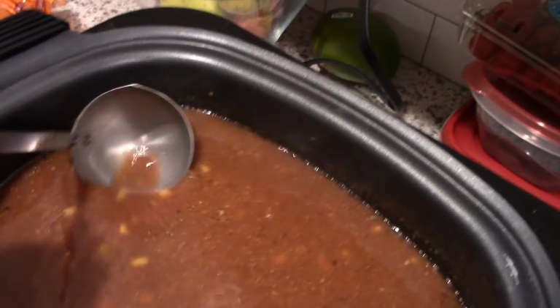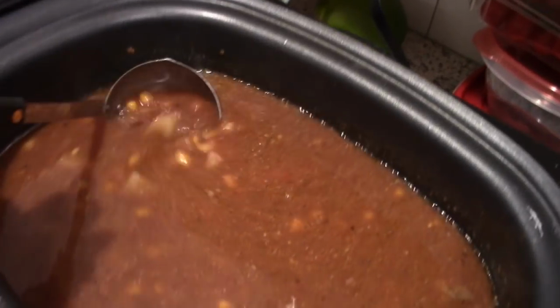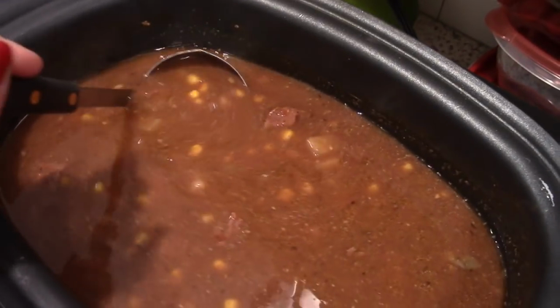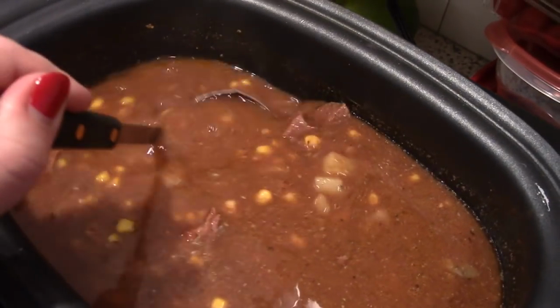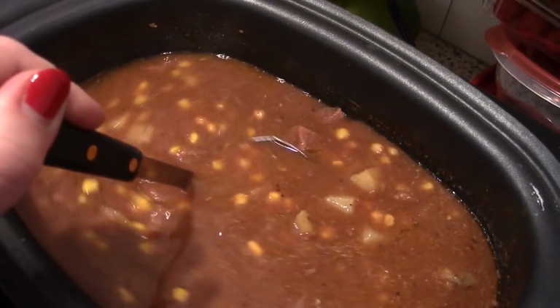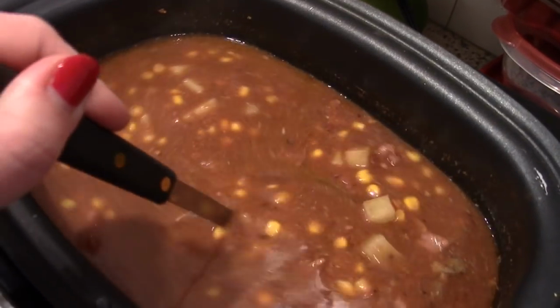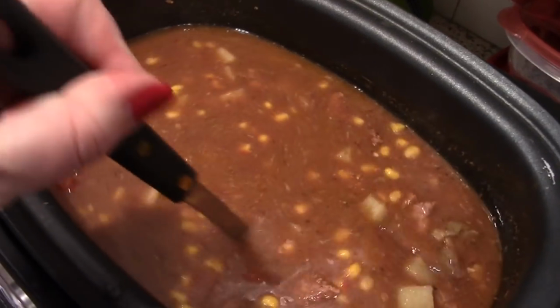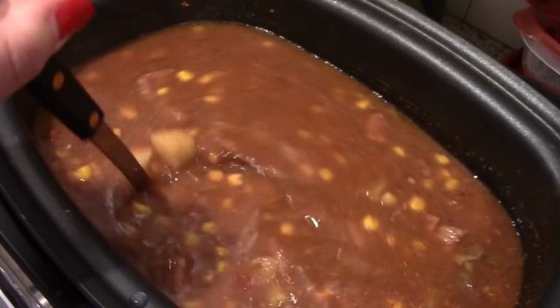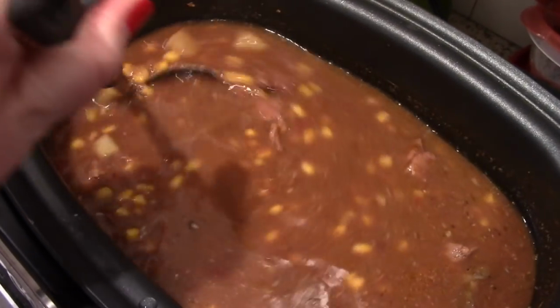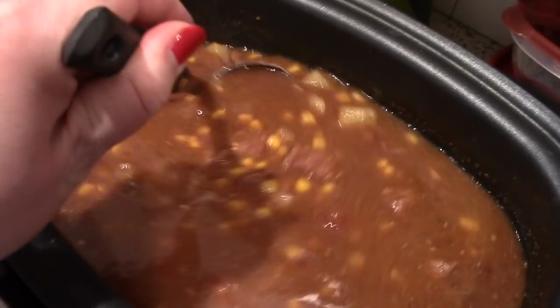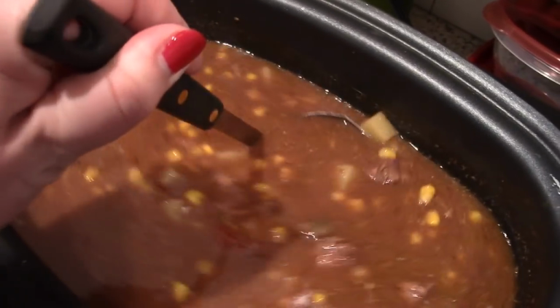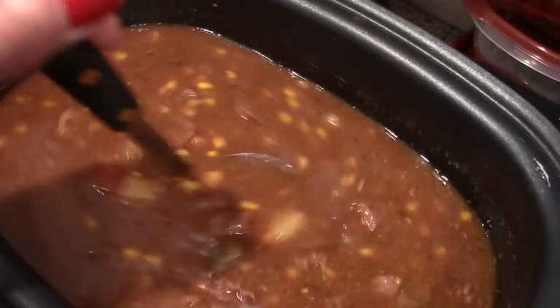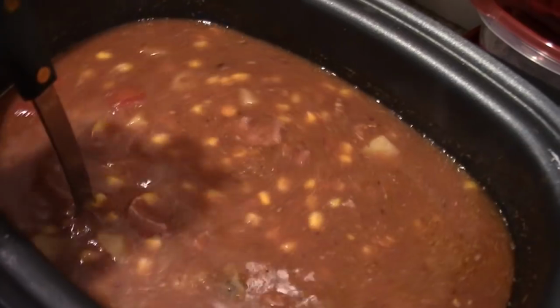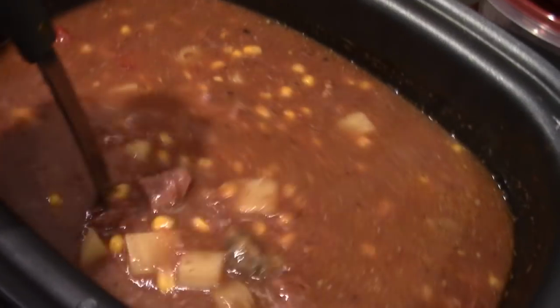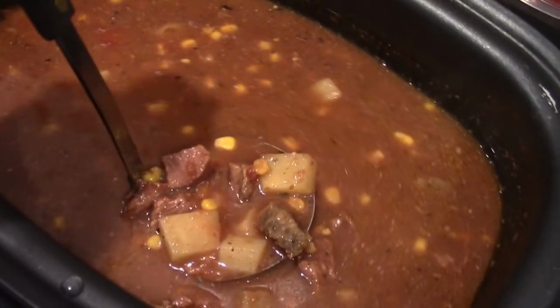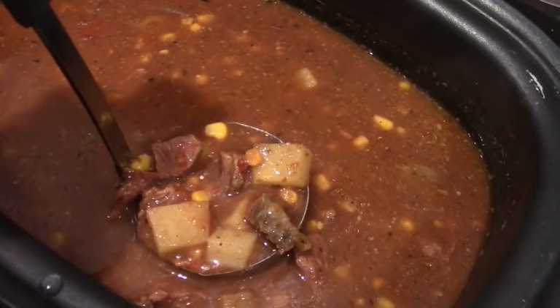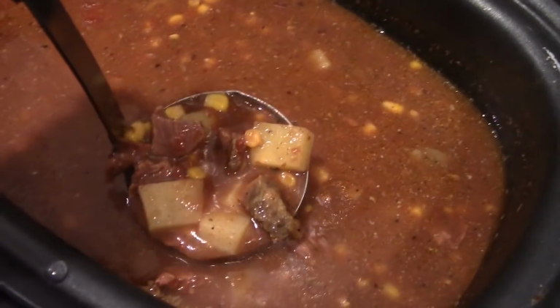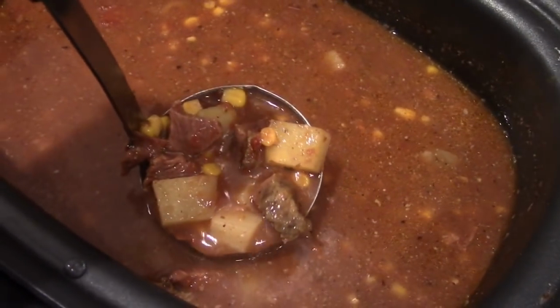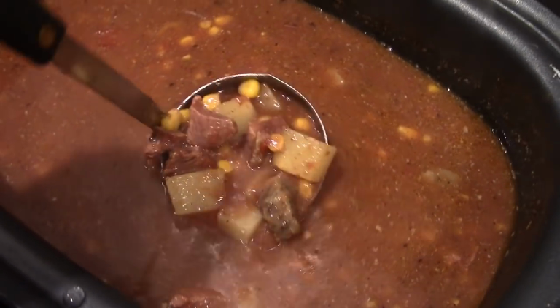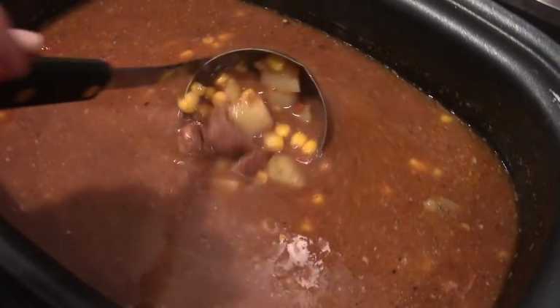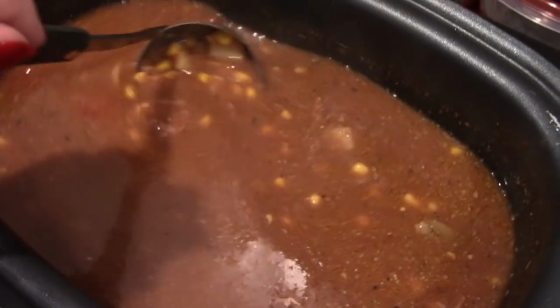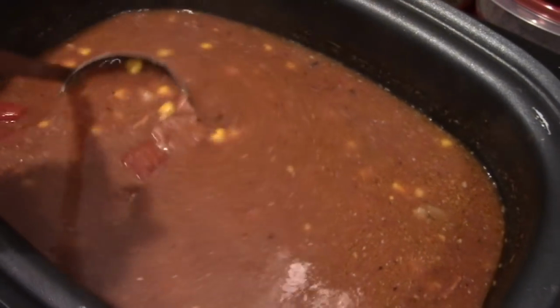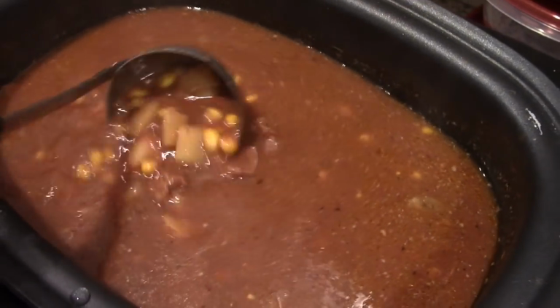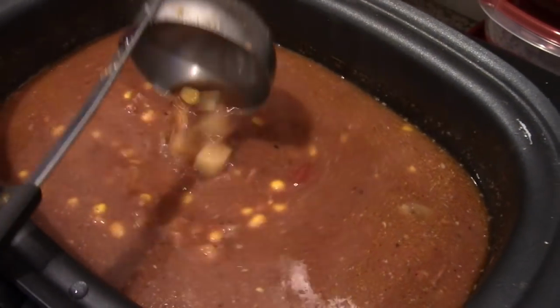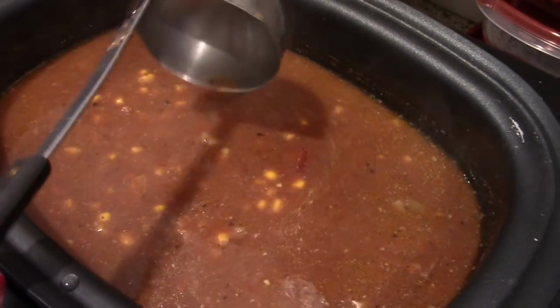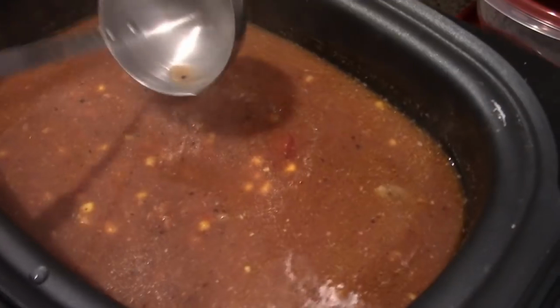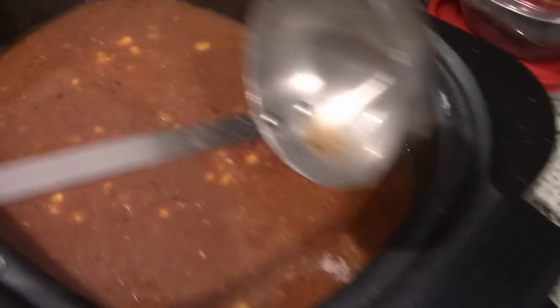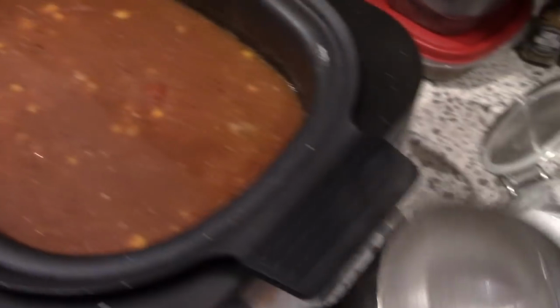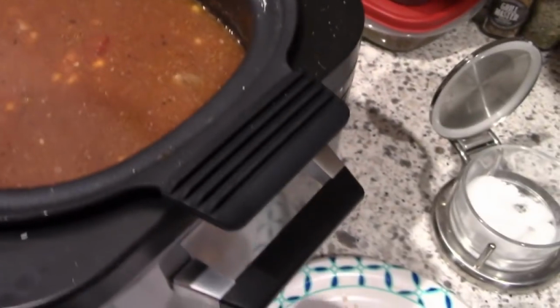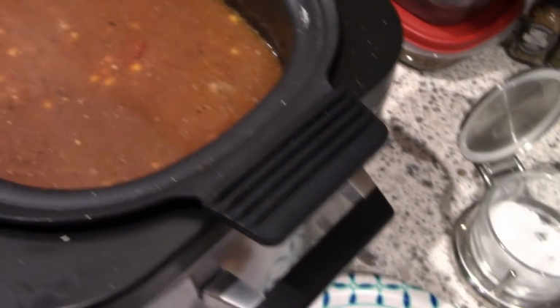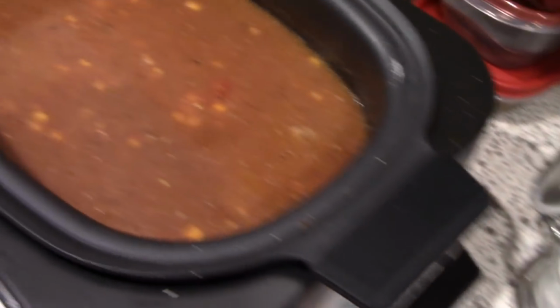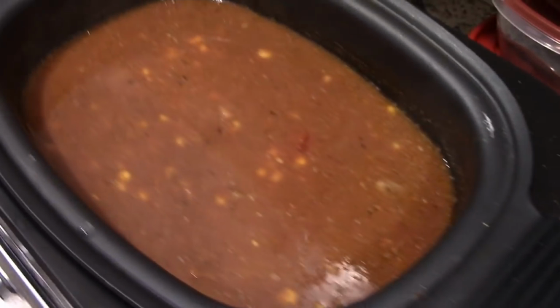Here is what it looked like when it was done. I cannot say enough good things about this recipe — the whole family liked it. It's not super spicy but it does have that southwest flavor, so this will definitely be going in the regular rotation.